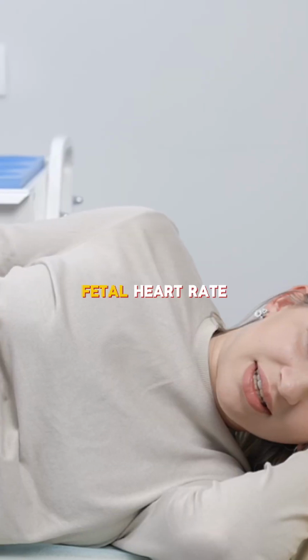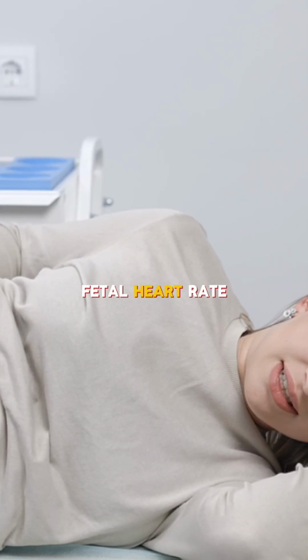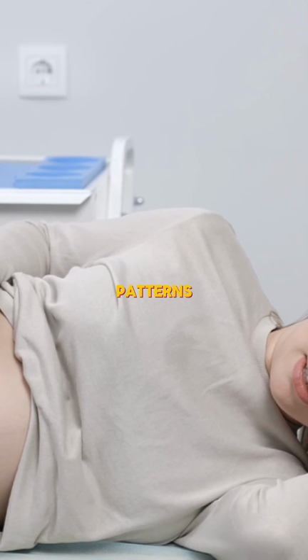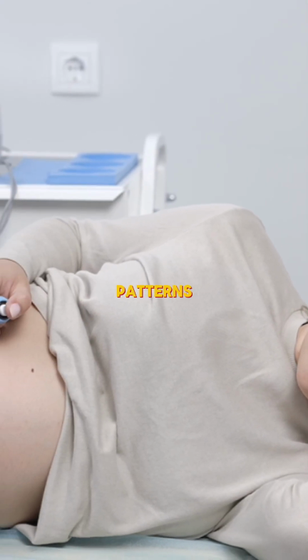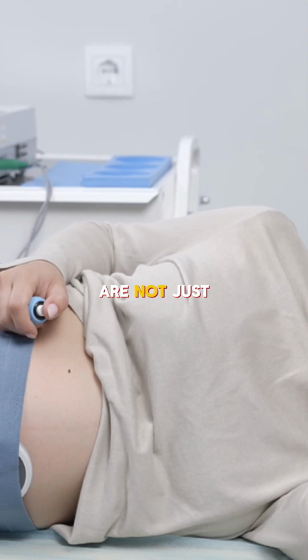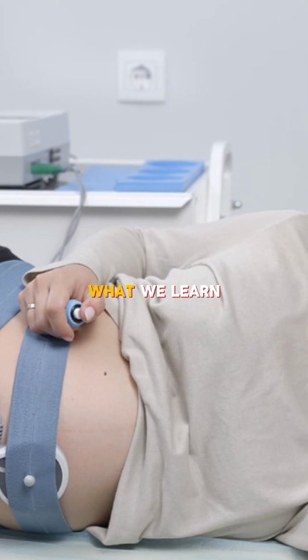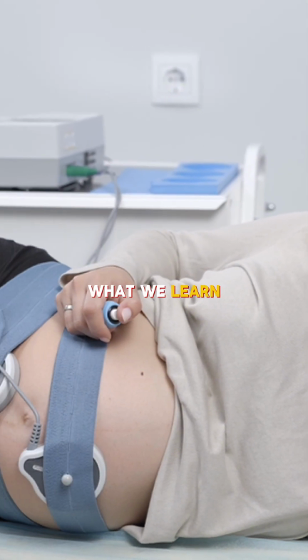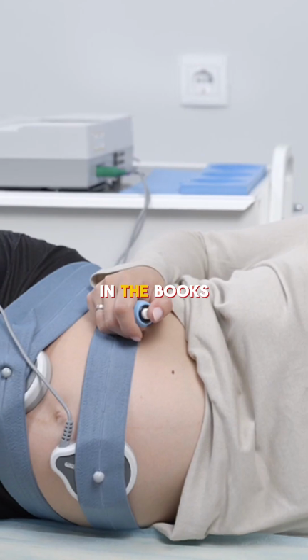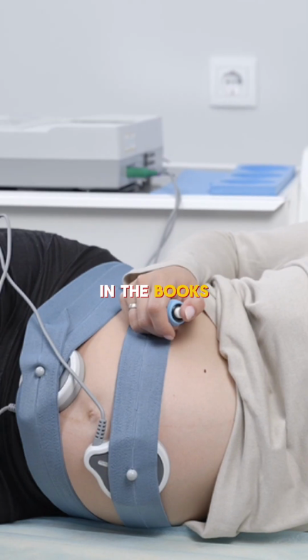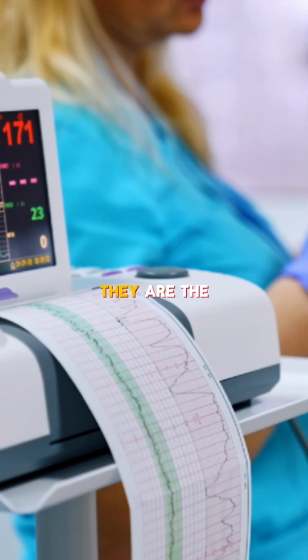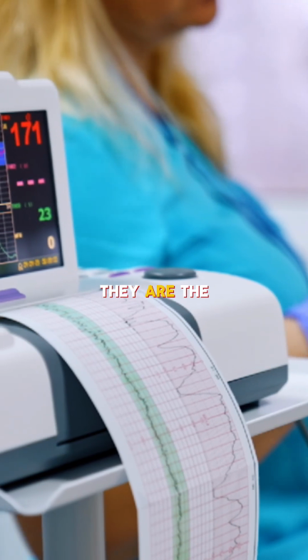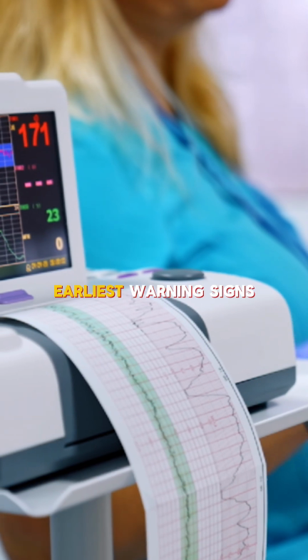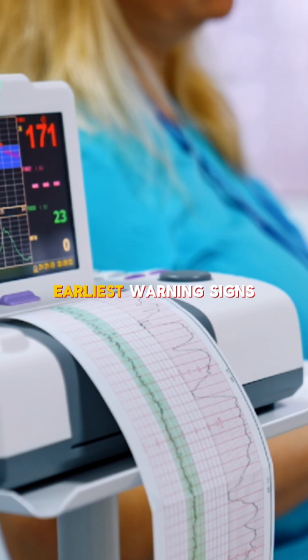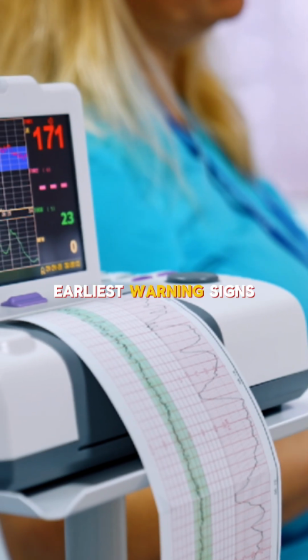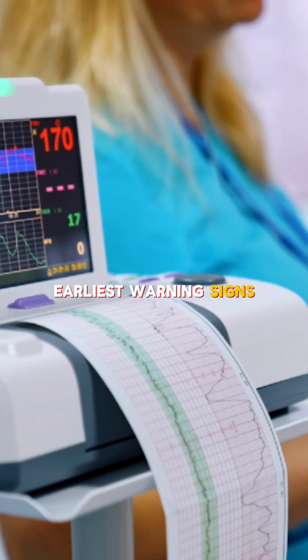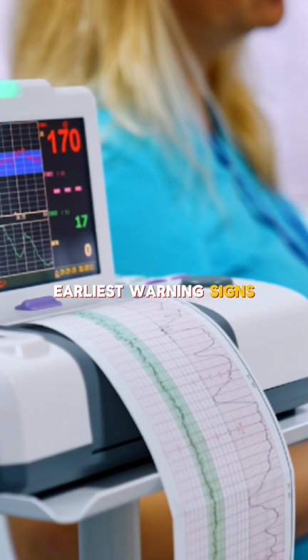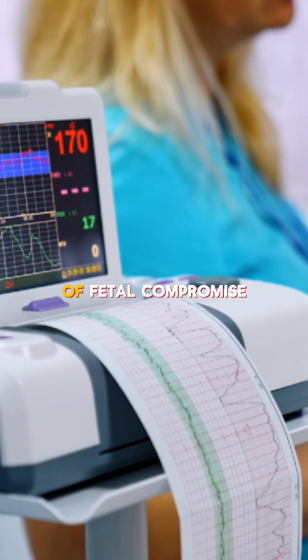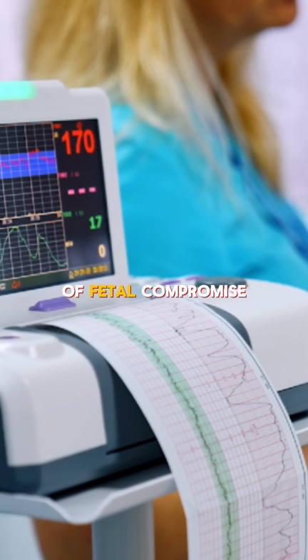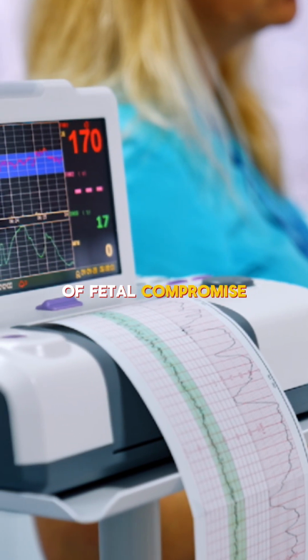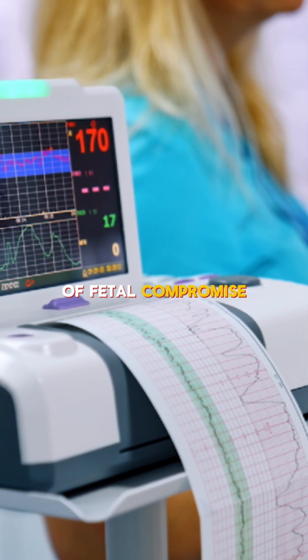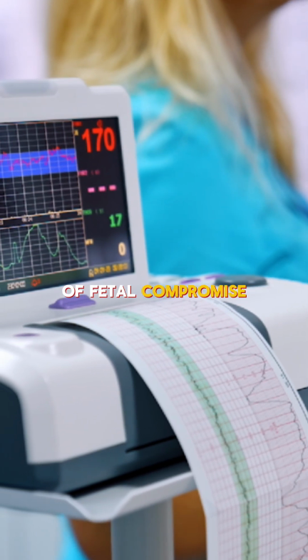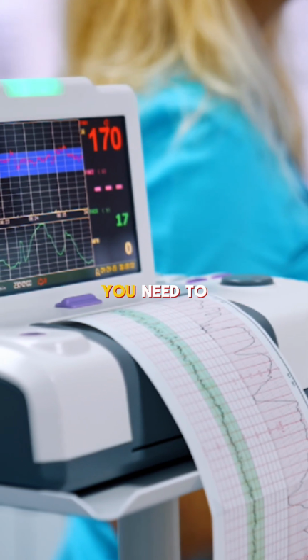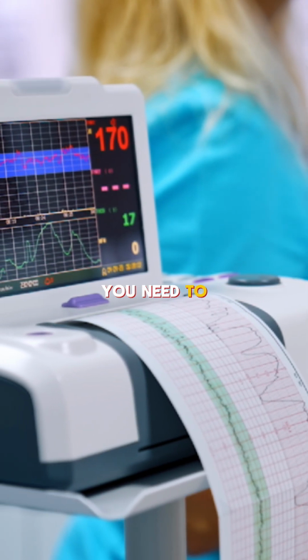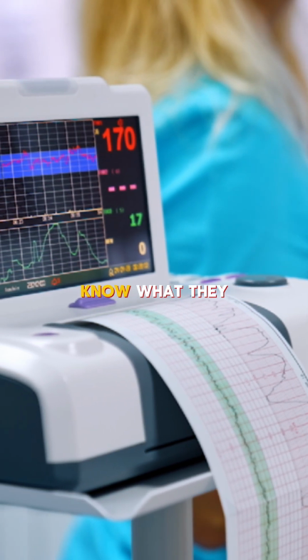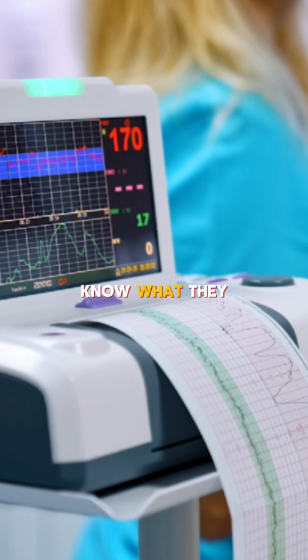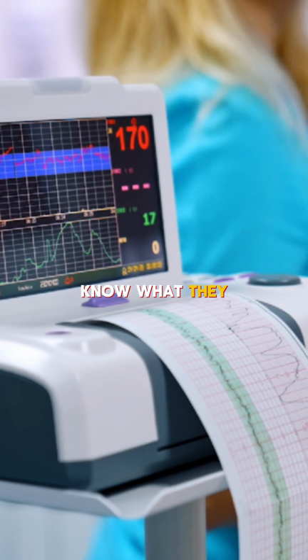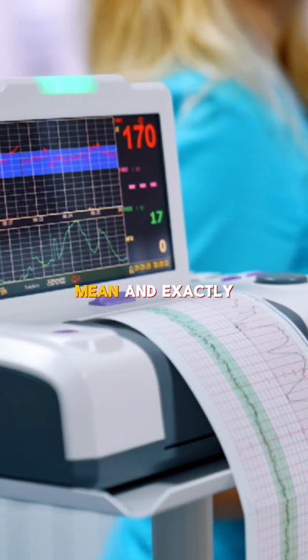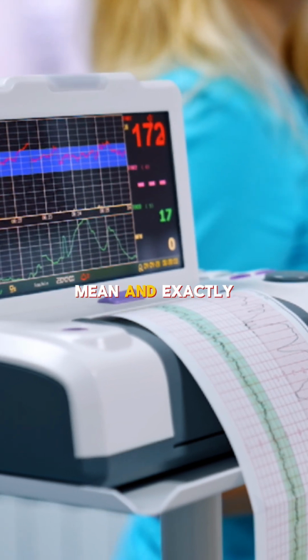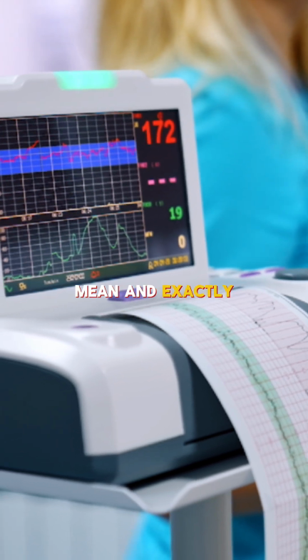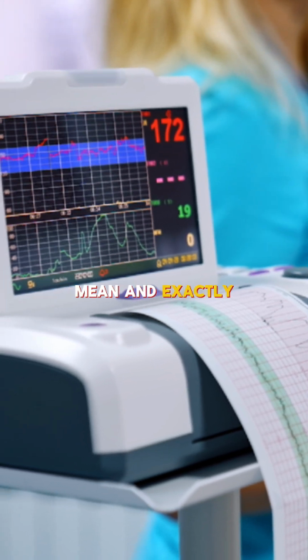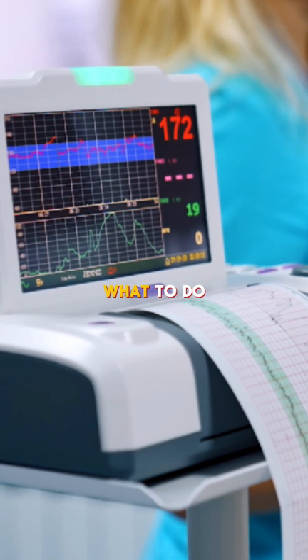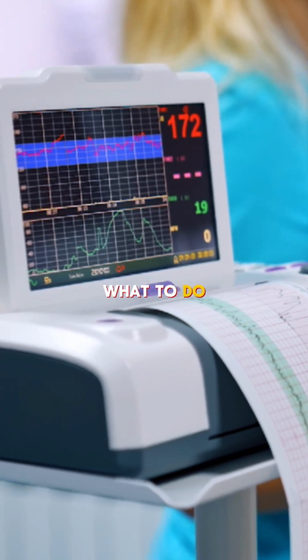Fetal heart rate patterns are not just what we learn in the books — they are the earliest warning signs of fetal compromise. You need to know what they mean and exactly what to do.